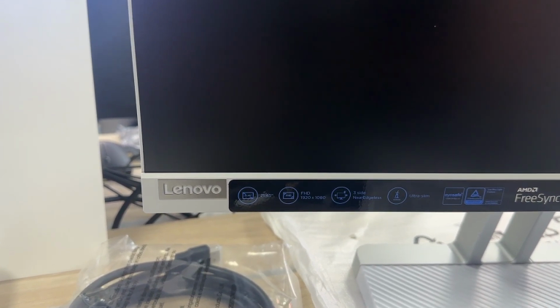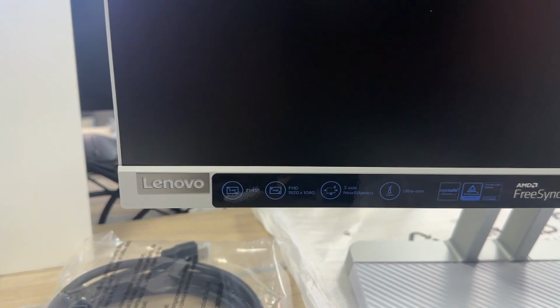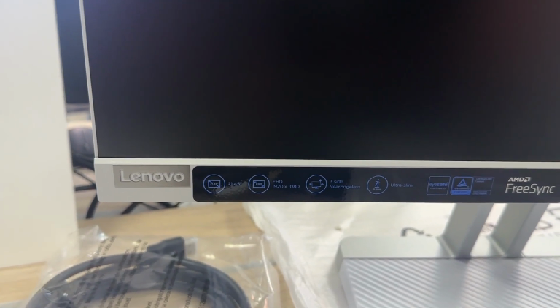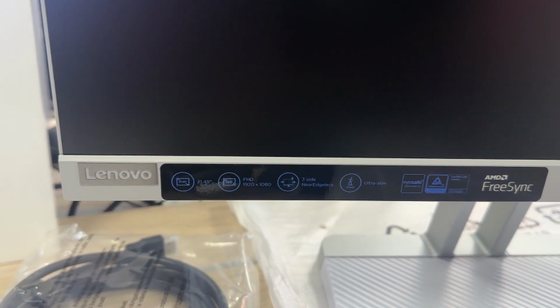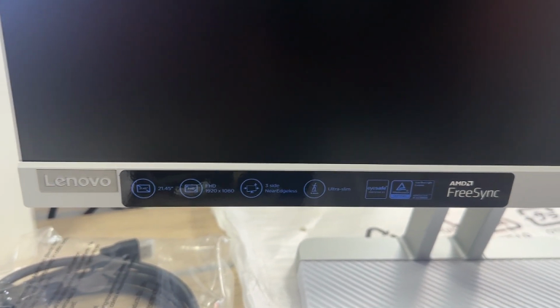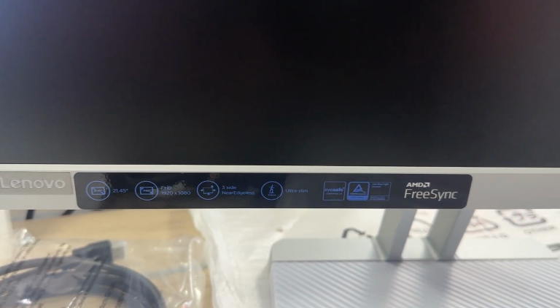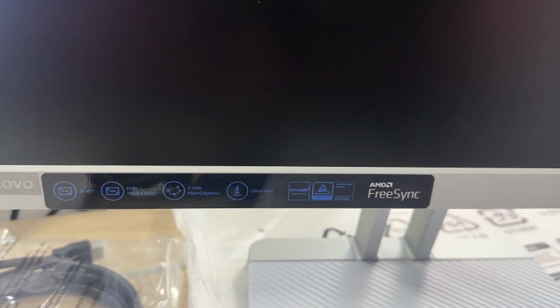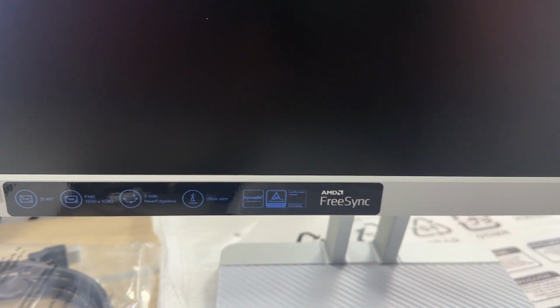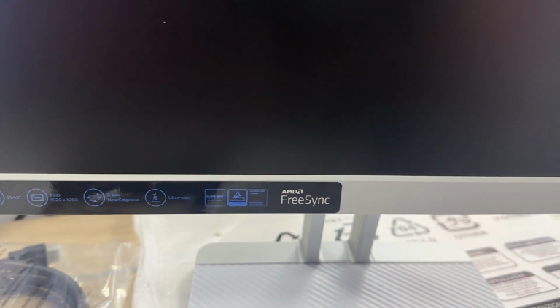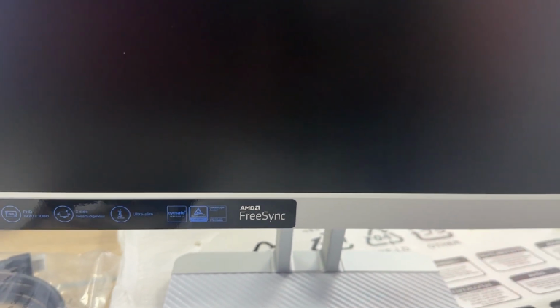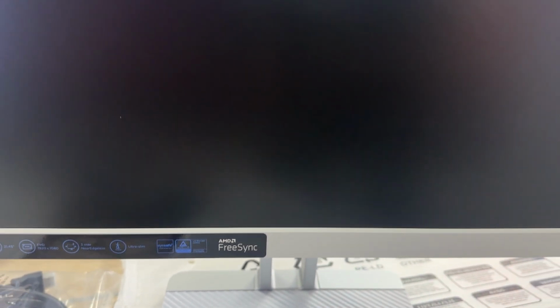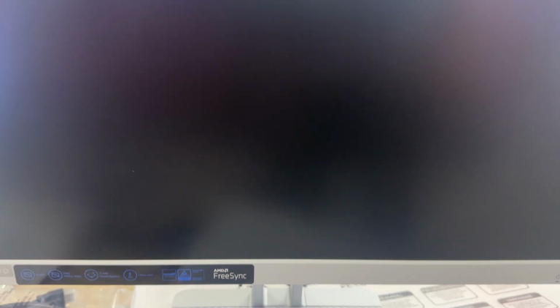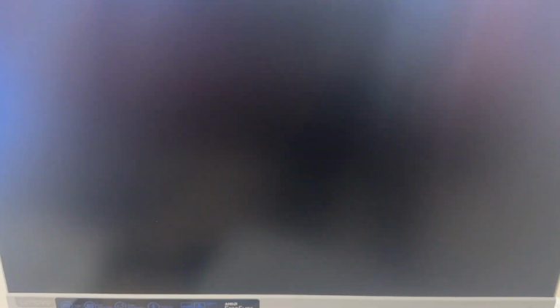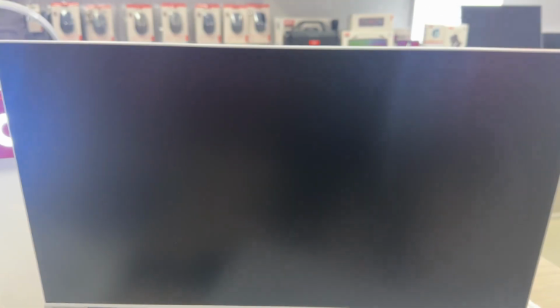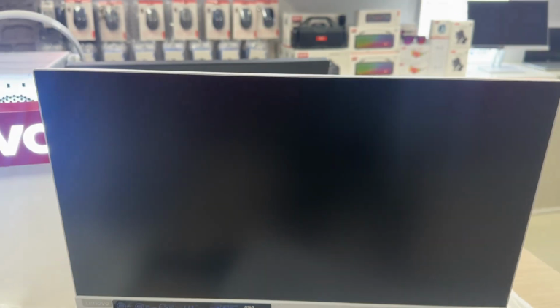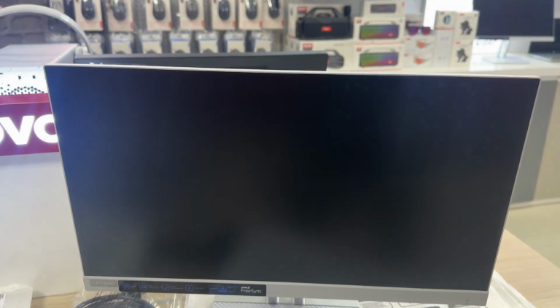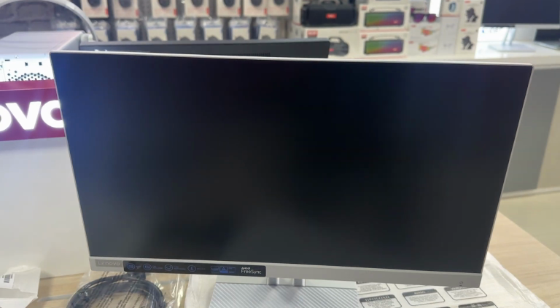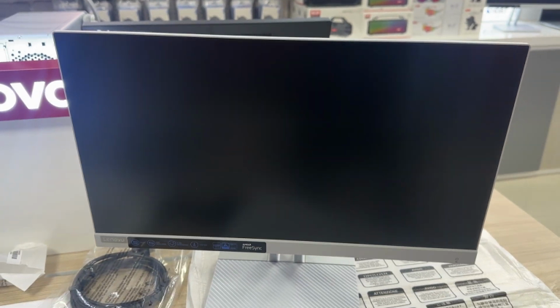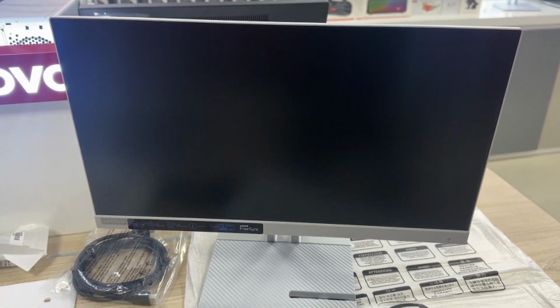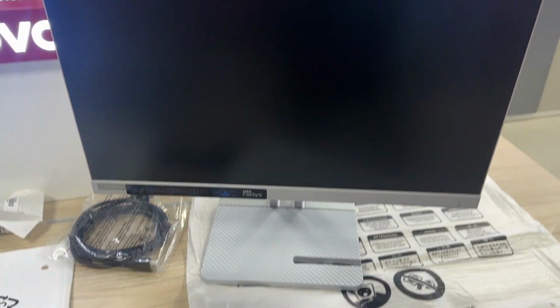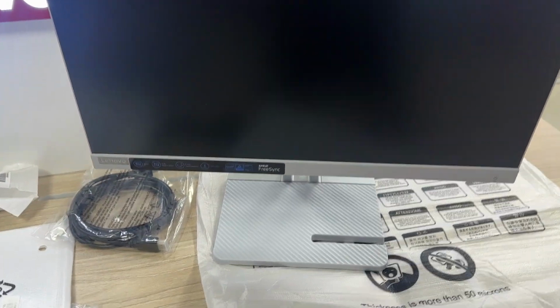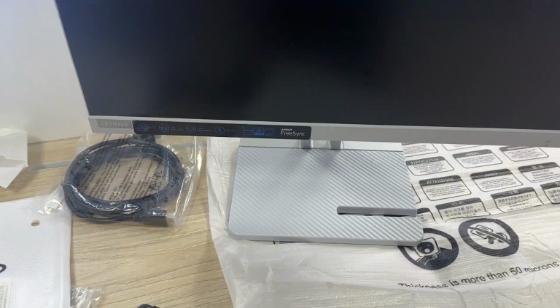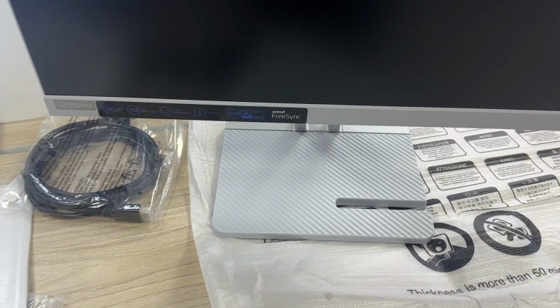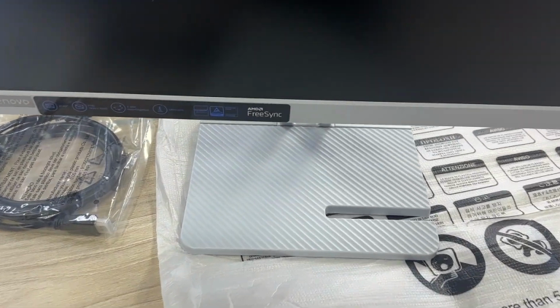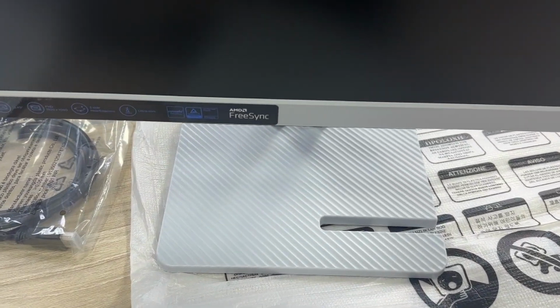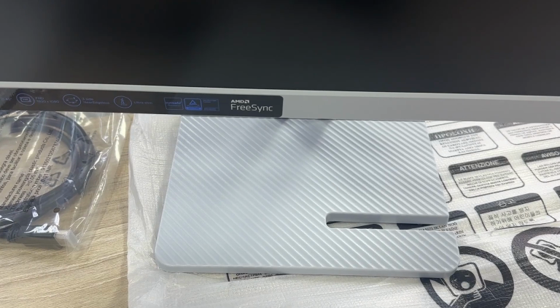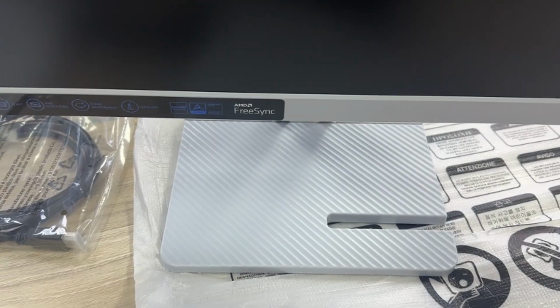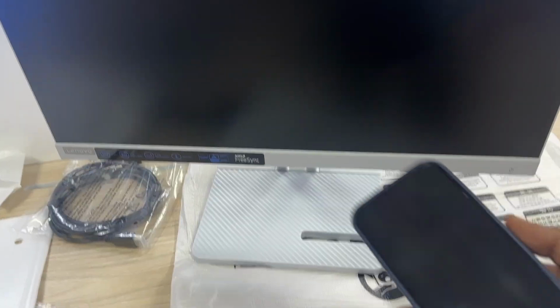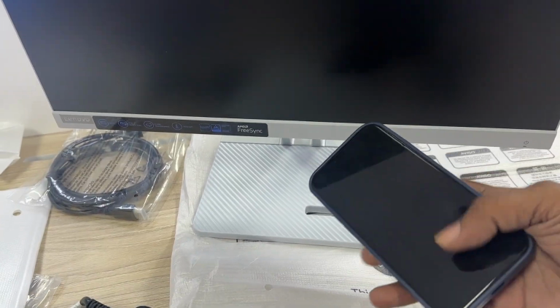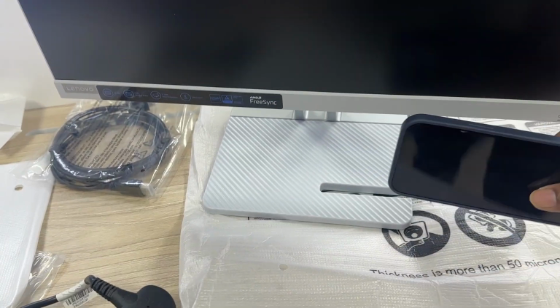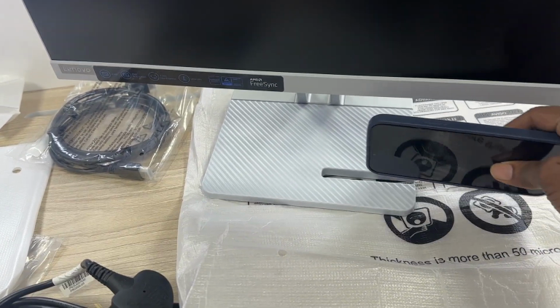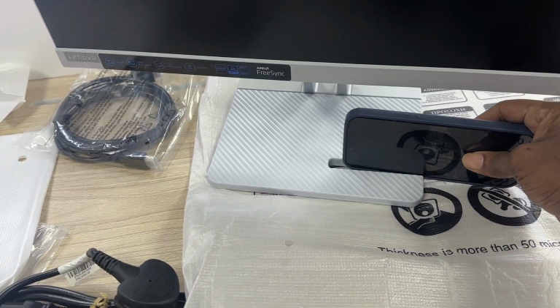Key details: 21.45-inch FHD 3-side near-edgeless display. Slim head and cloud gray color design. iSafe 2.0 and TUVHW low-blue light certified.